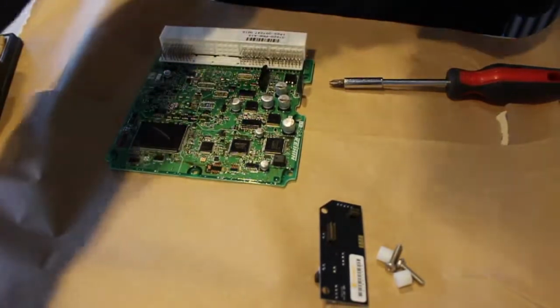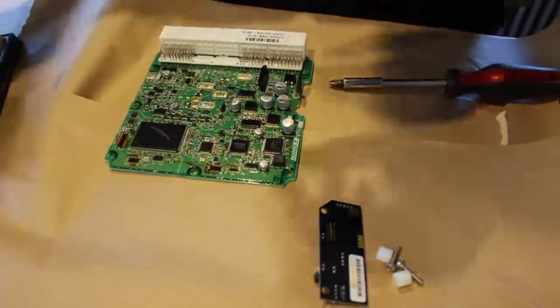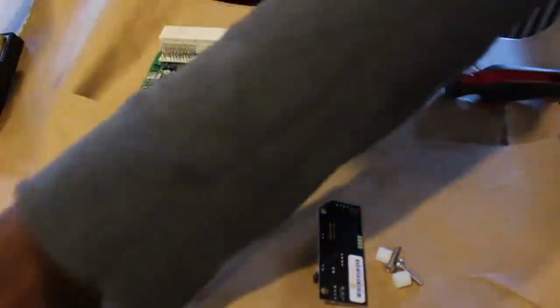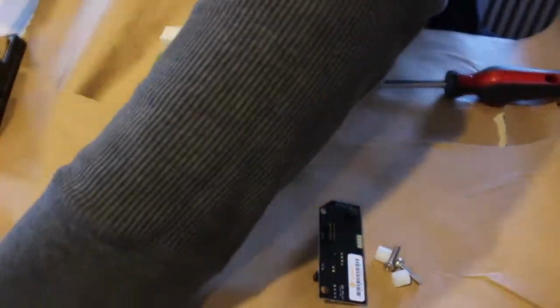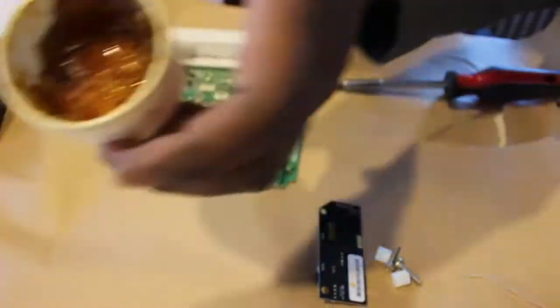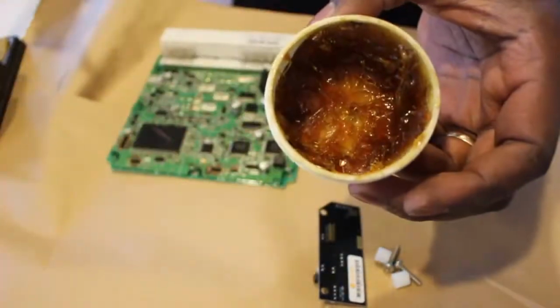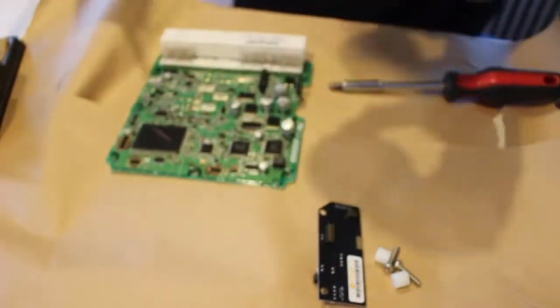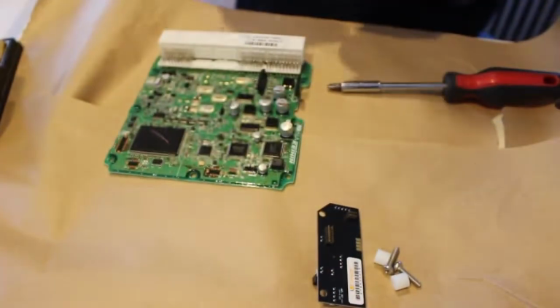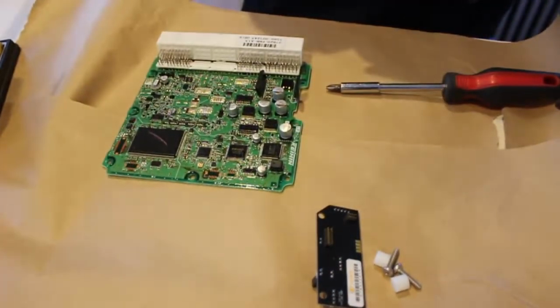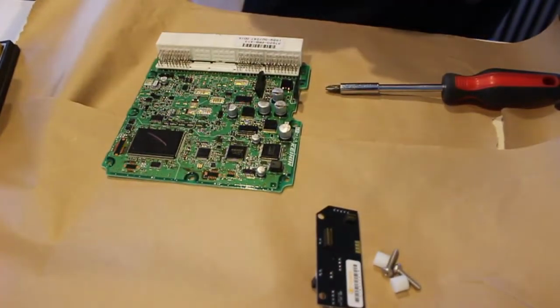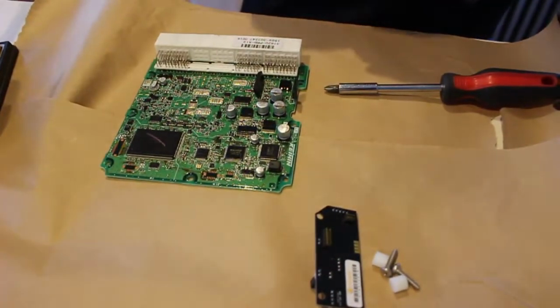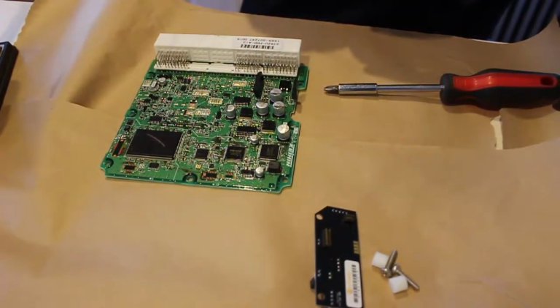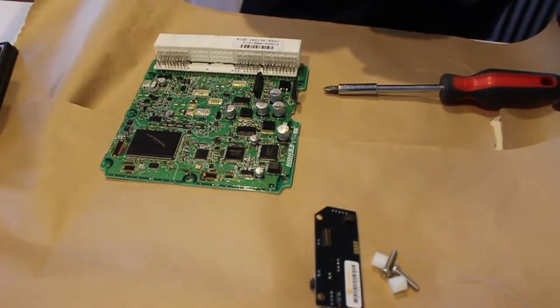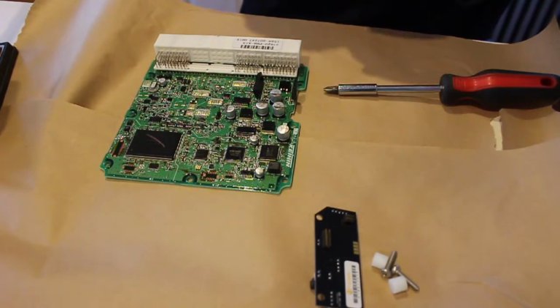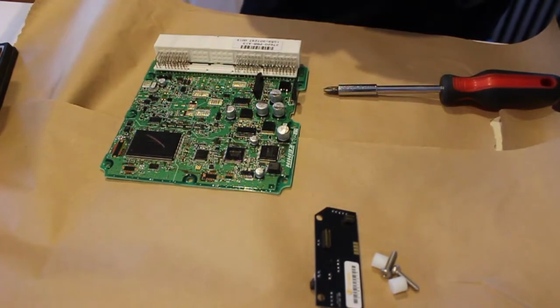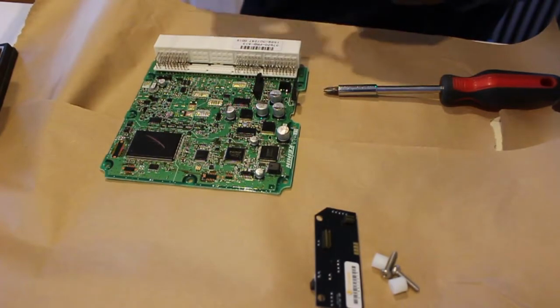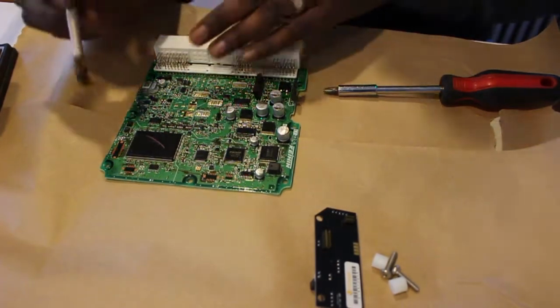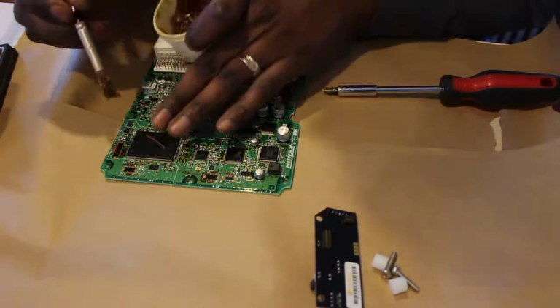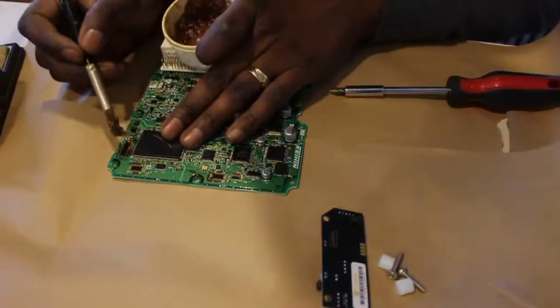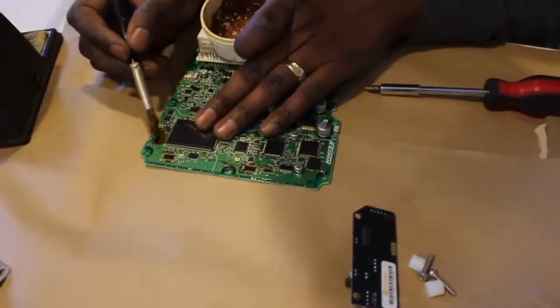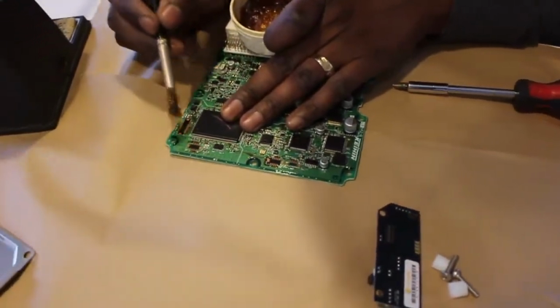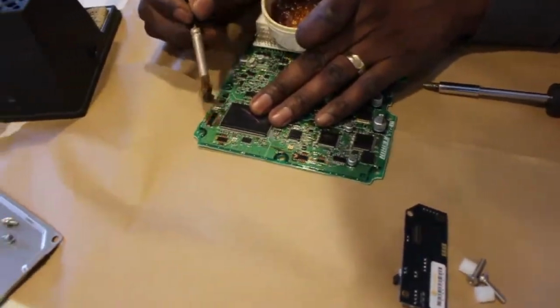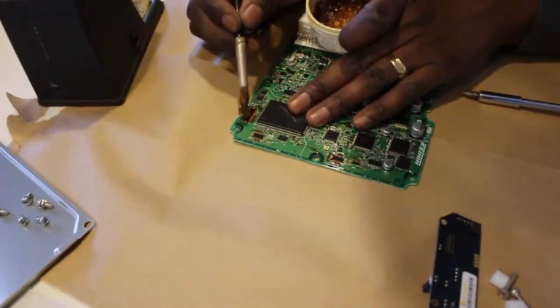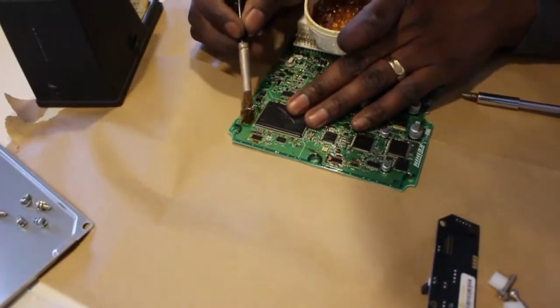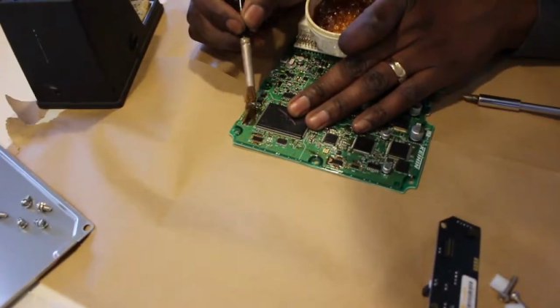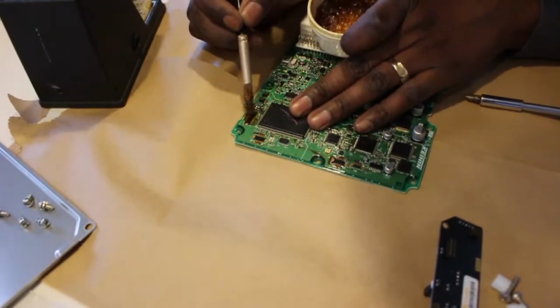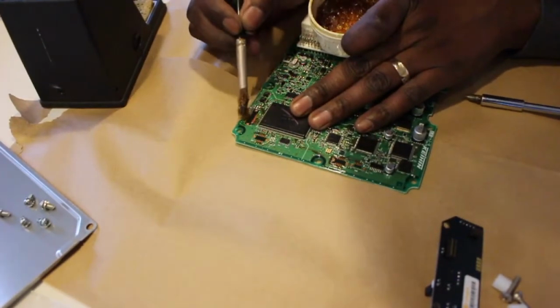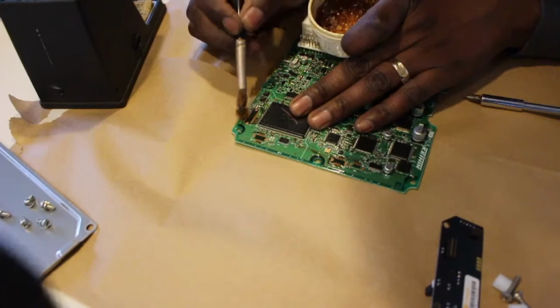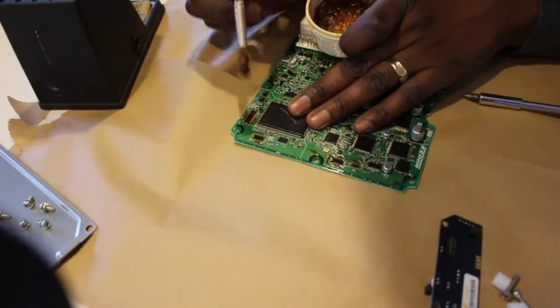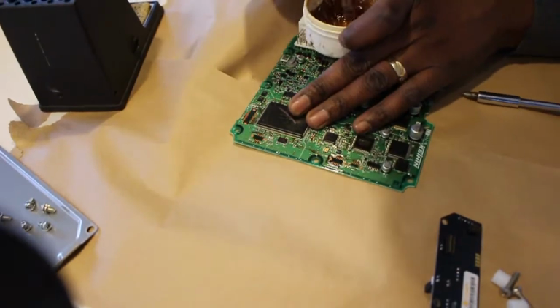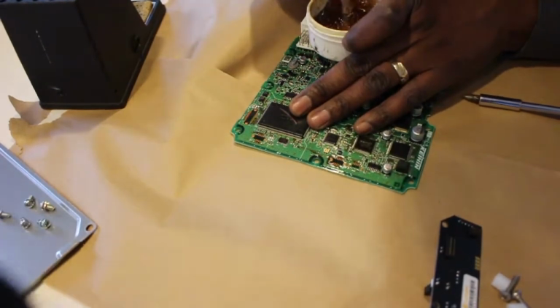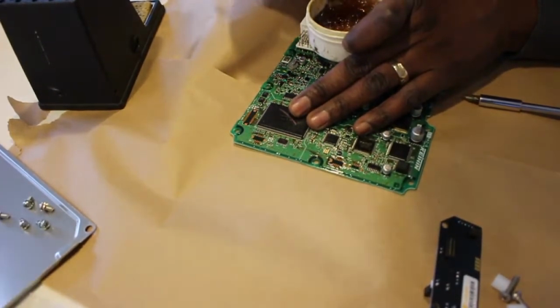Here's when your flux paste comes in handy. It helps to clean the traces, and it's really sticky, so it's a good way to keep the header in the proper location.